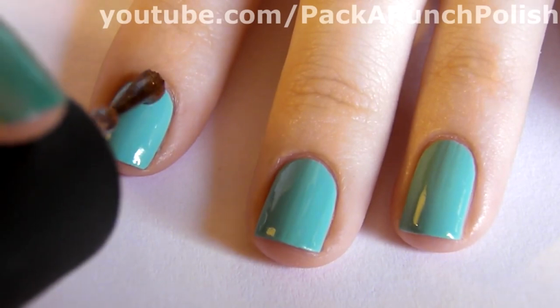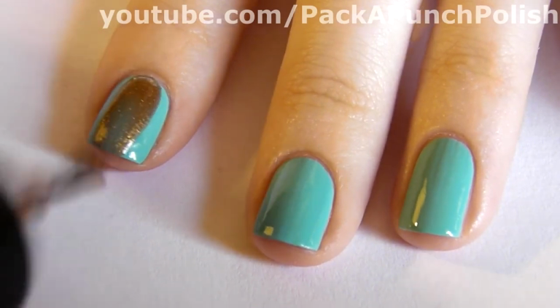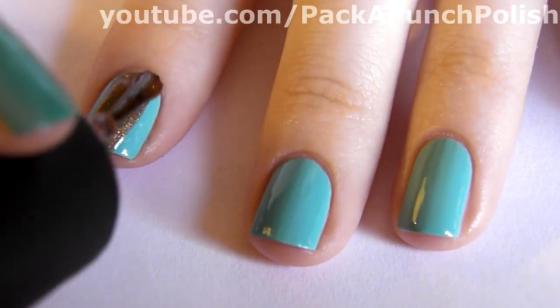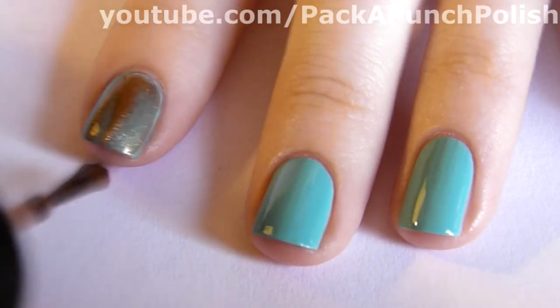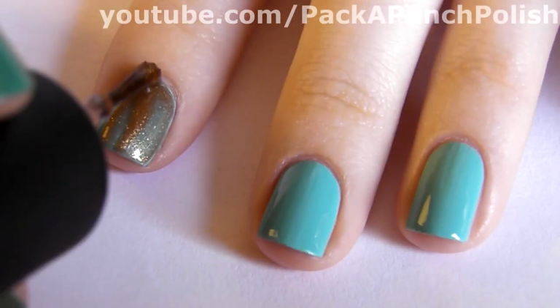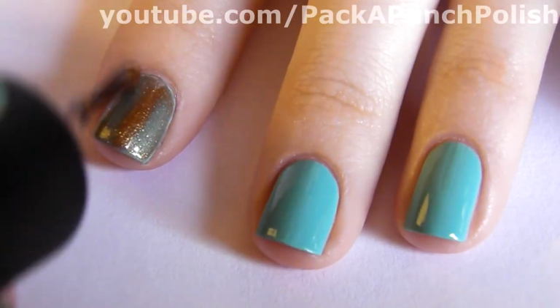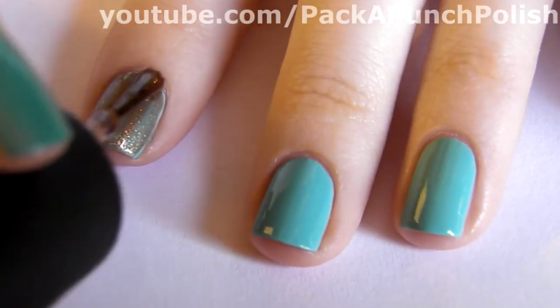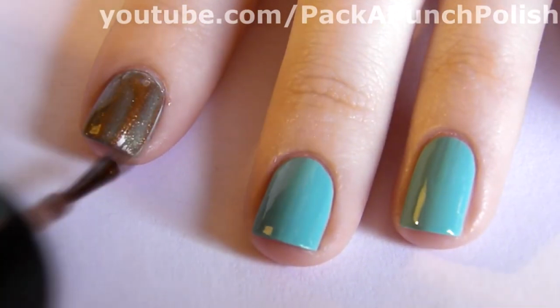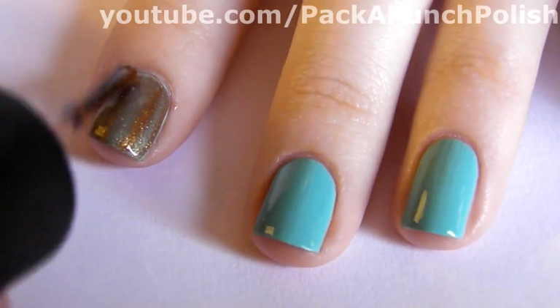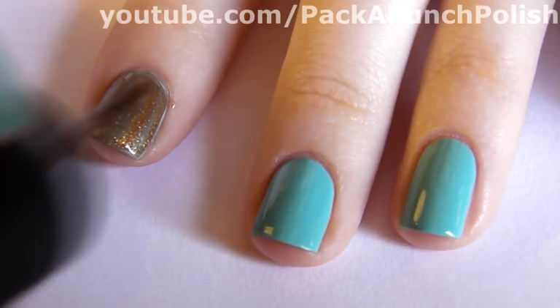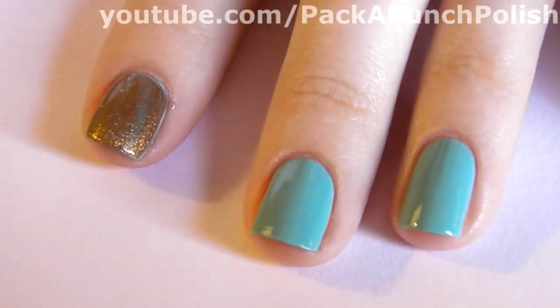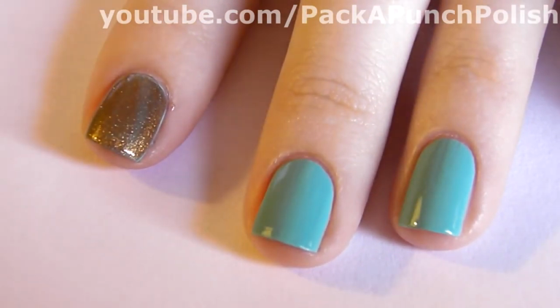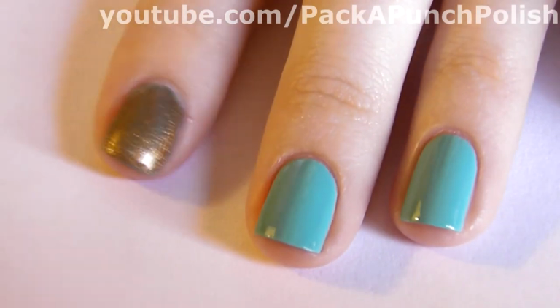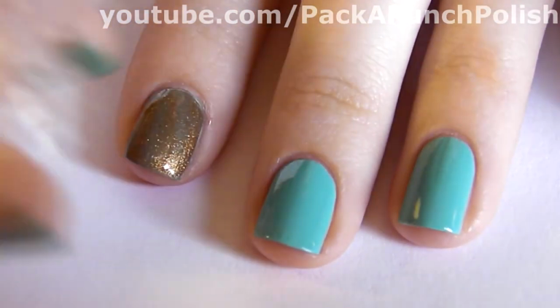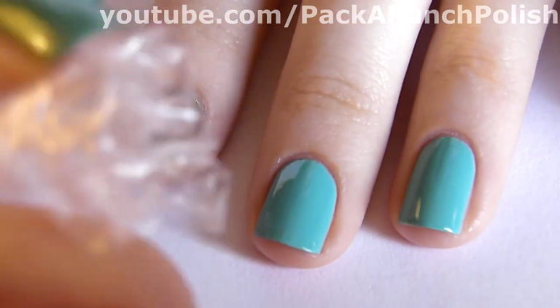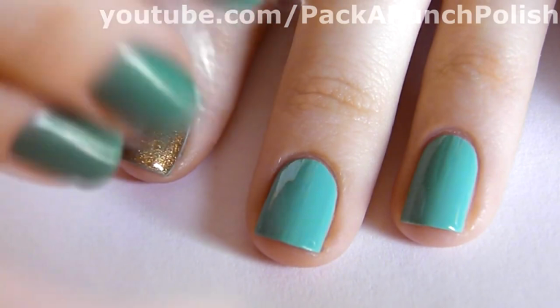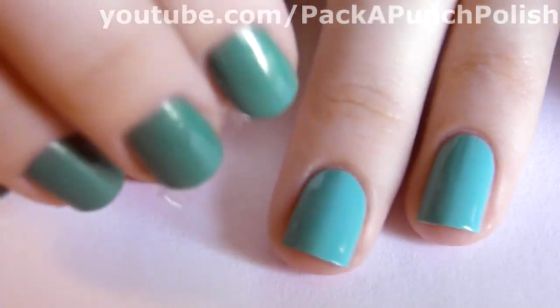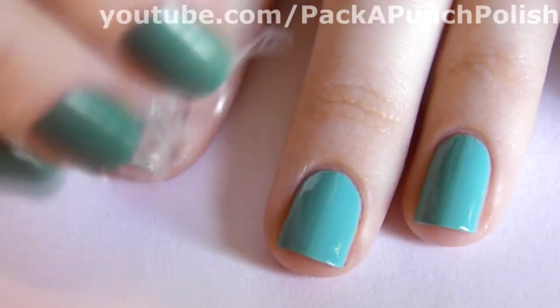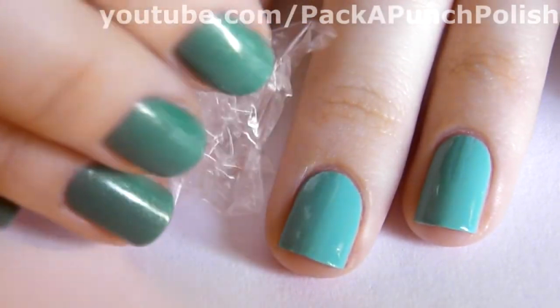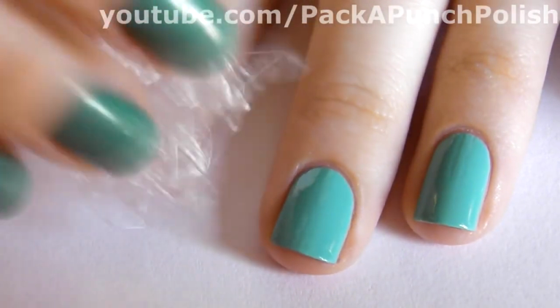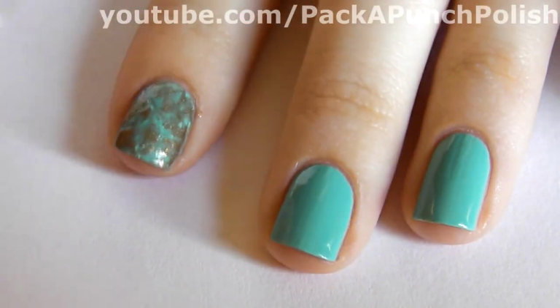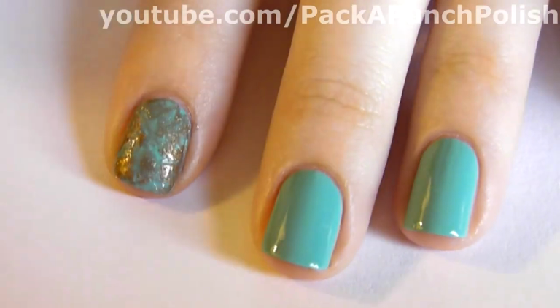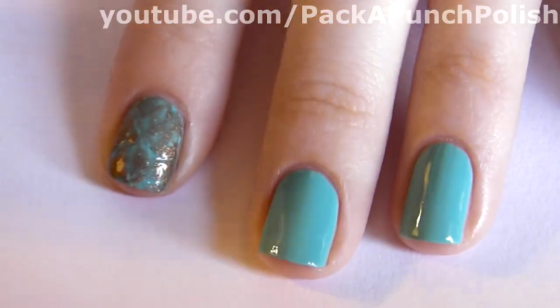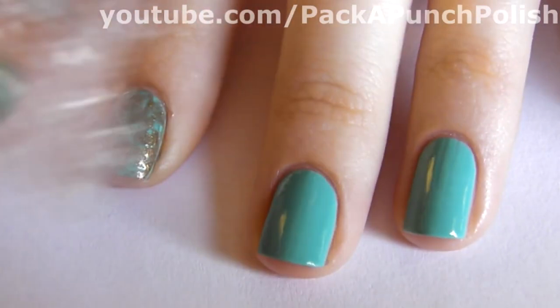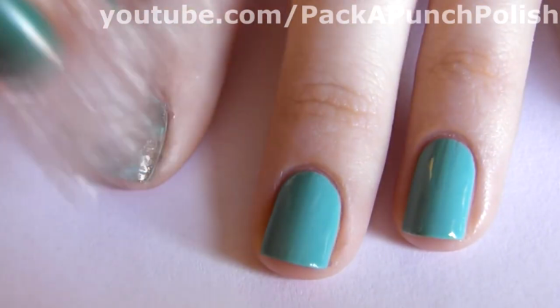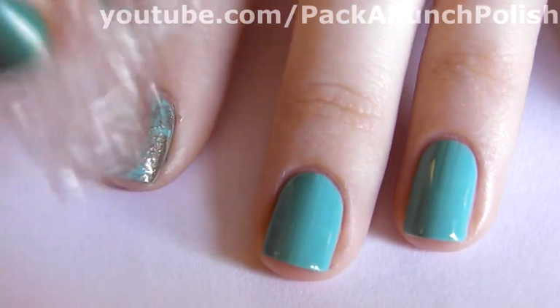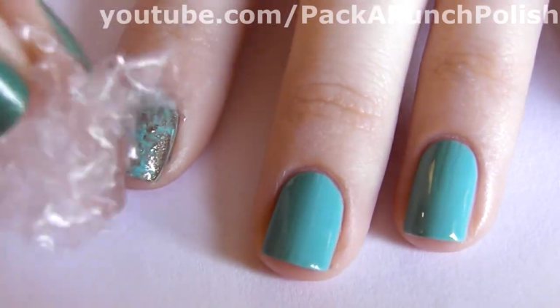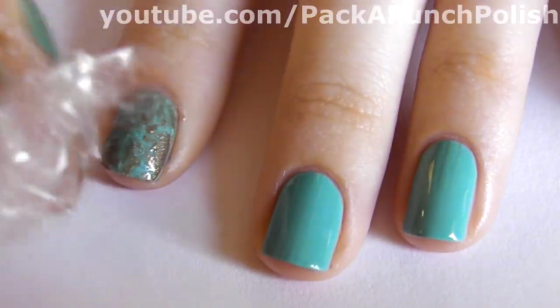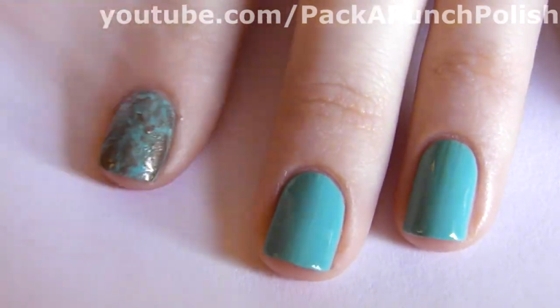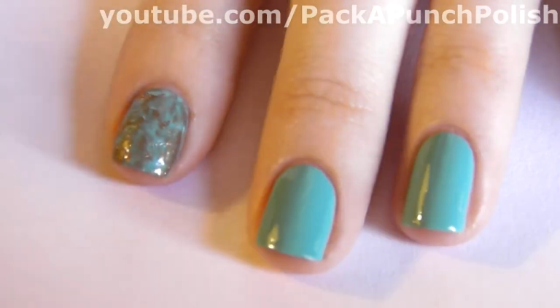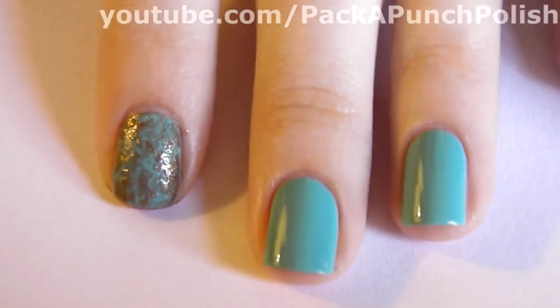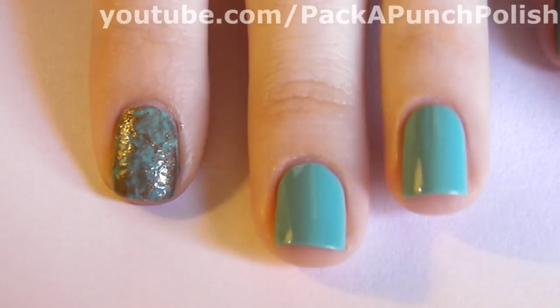Using a second color, quickly paint one thick coat on top of your nail. Immediately take a piece of plastic wrap and start dabbing it onto your nail. This will take some of the polish off.